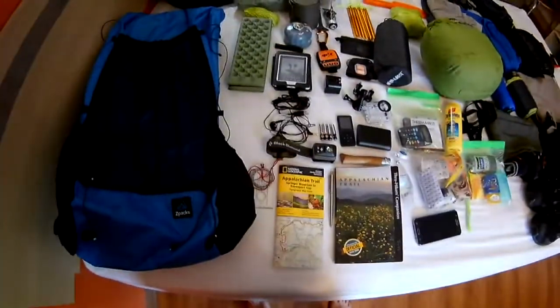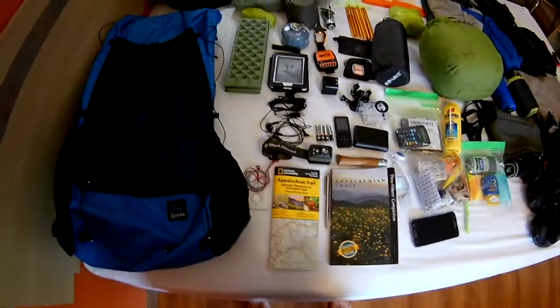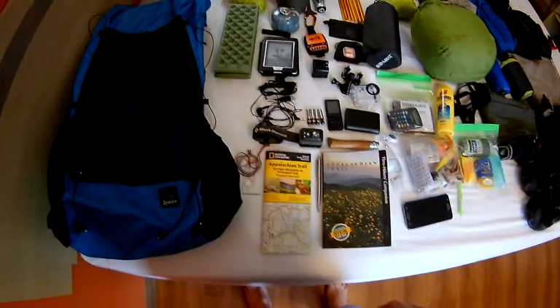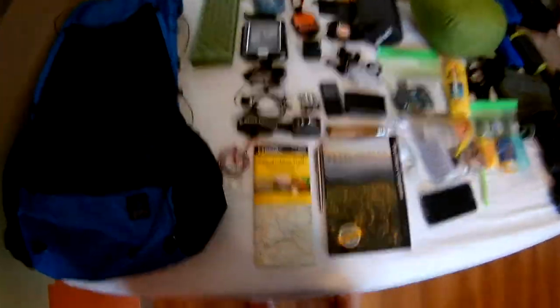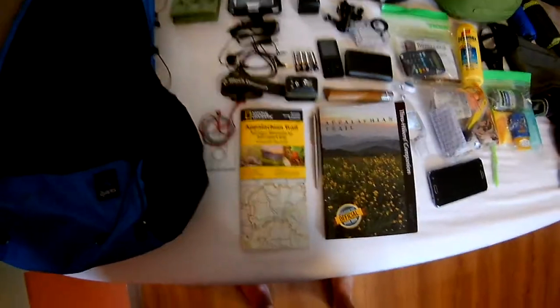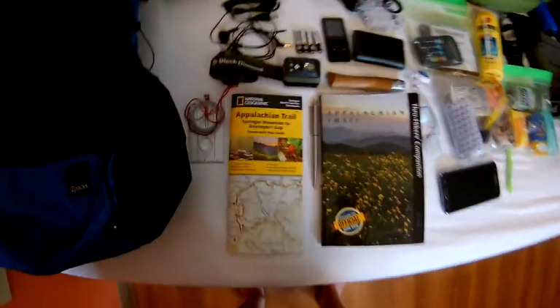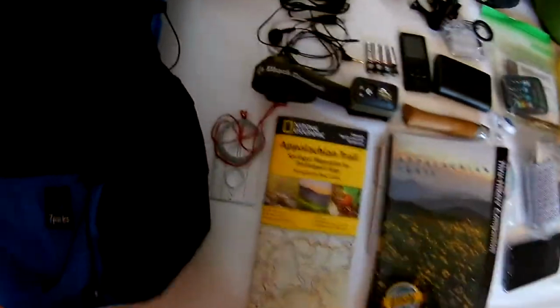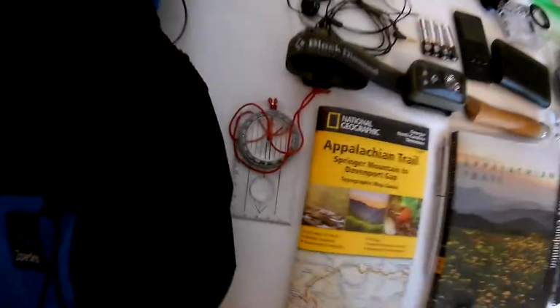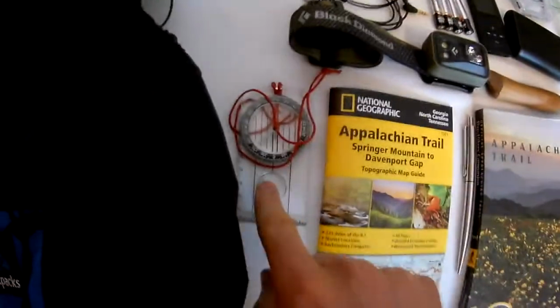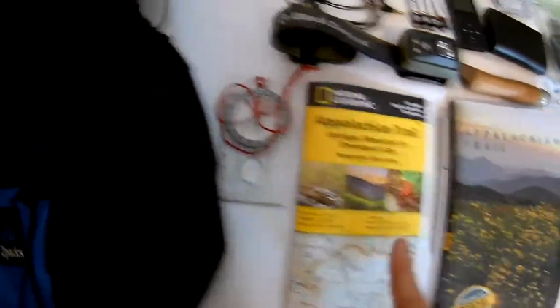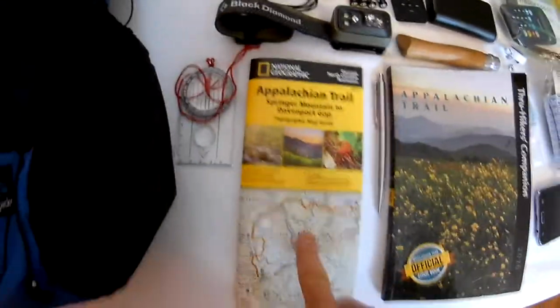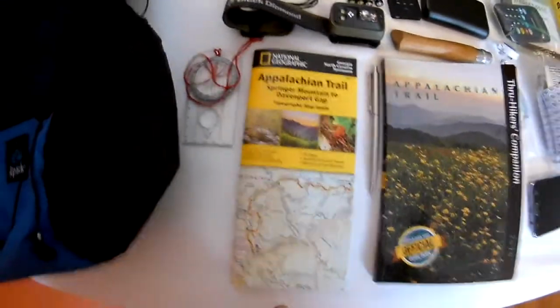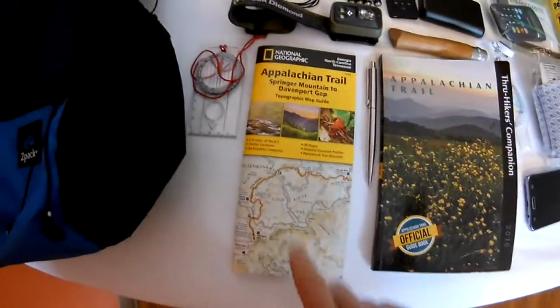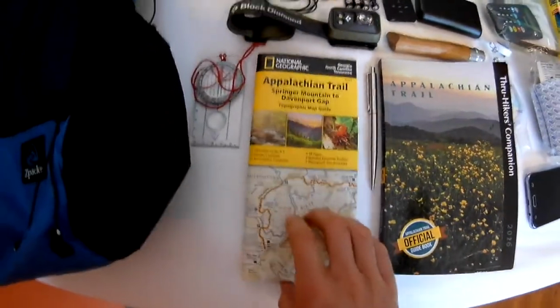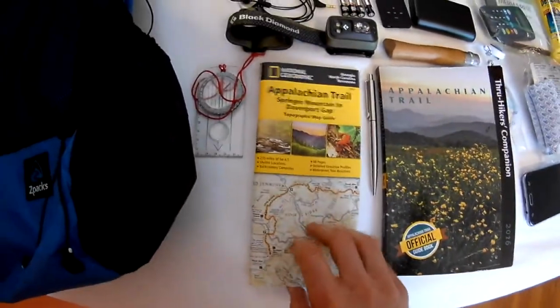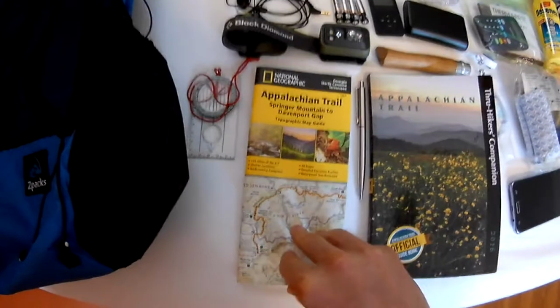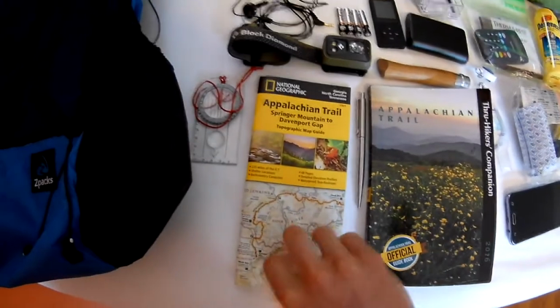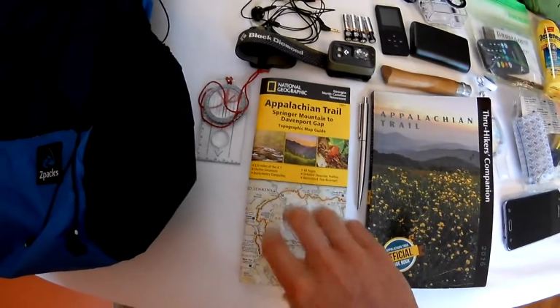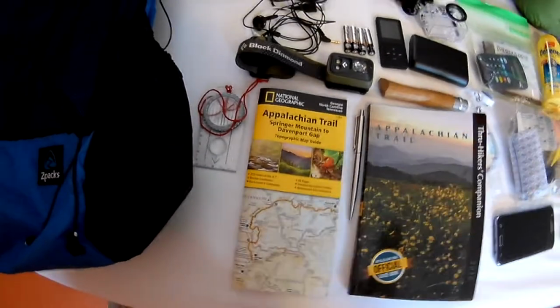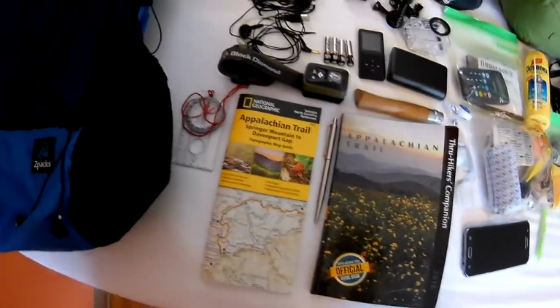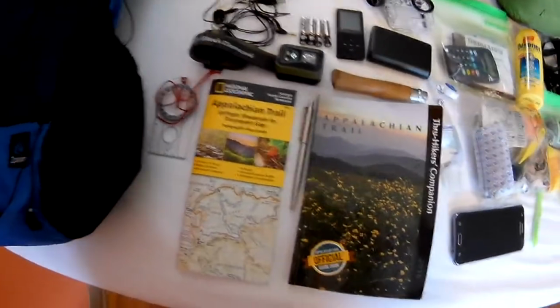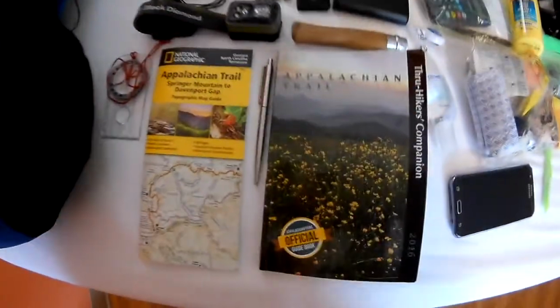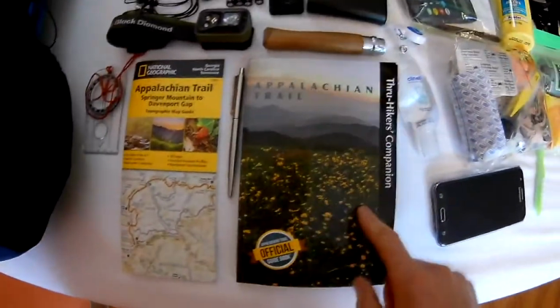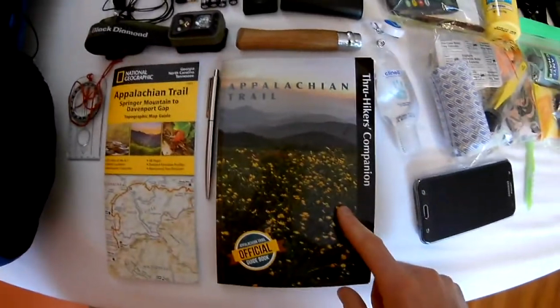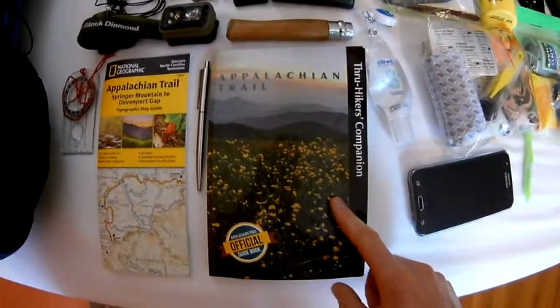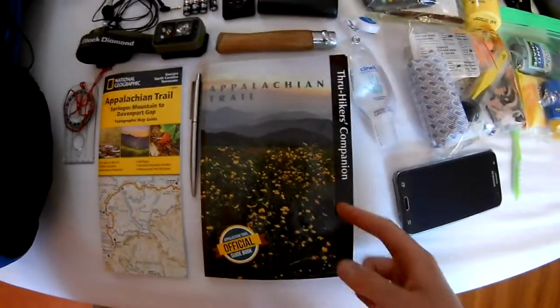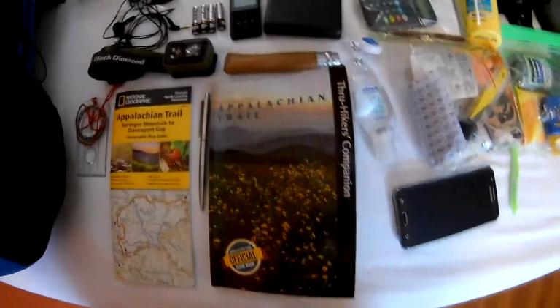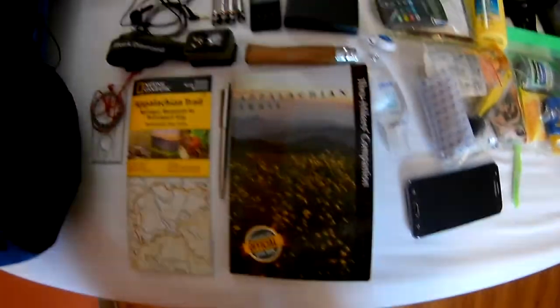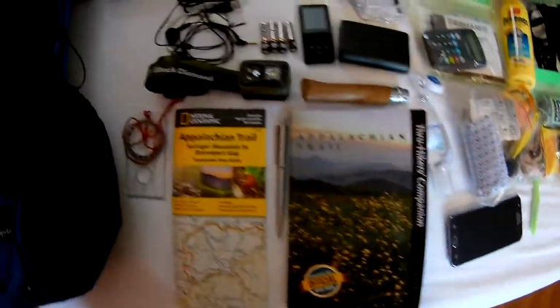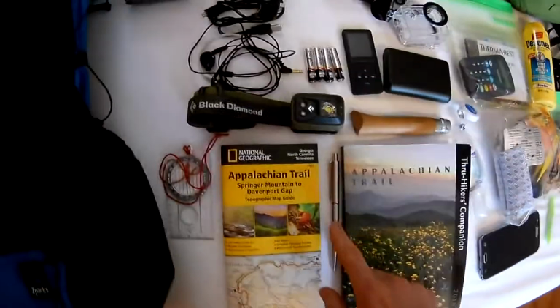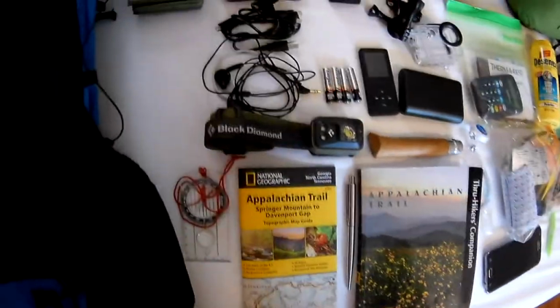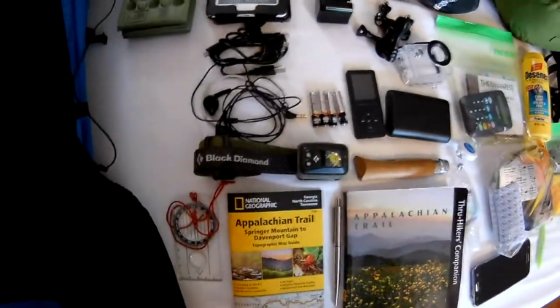Moving into navigation, we've got a compass, a map which covers roughly the first tenth of the Appalachian Trail, then we've got our Appalachian guidebook and a pen, good for making notes.